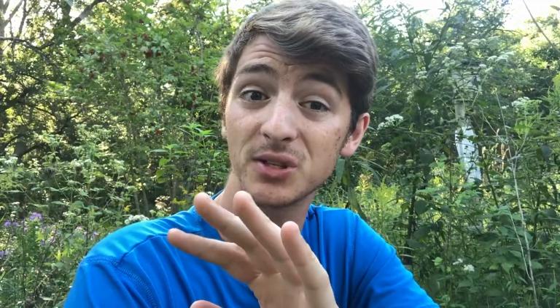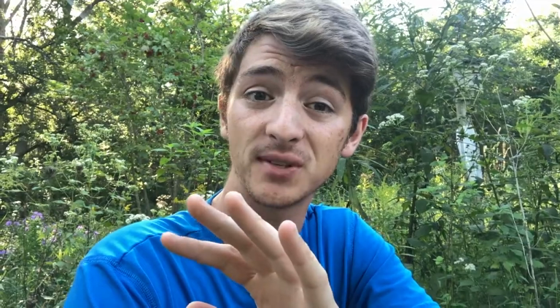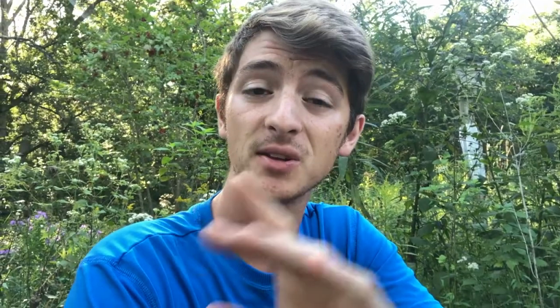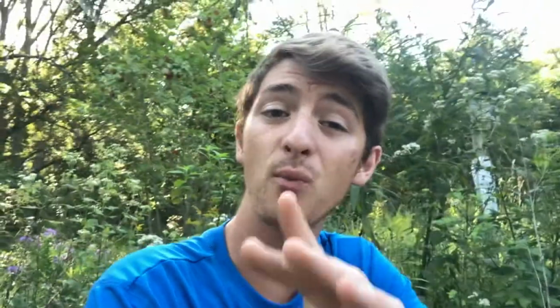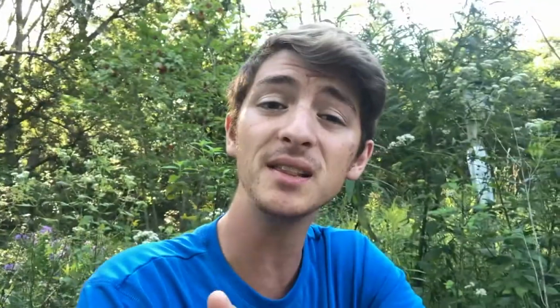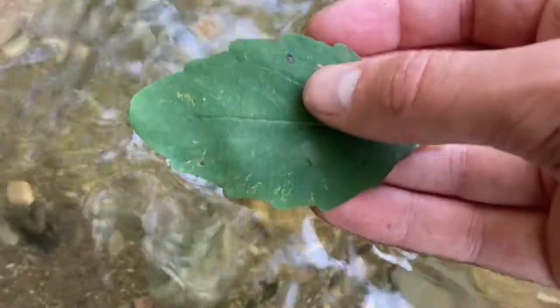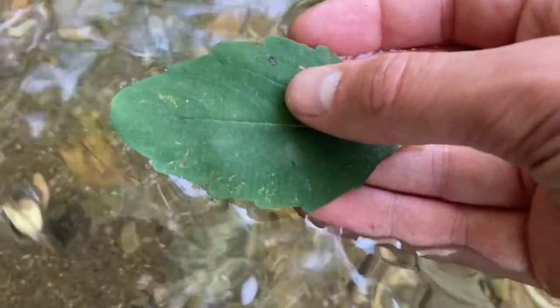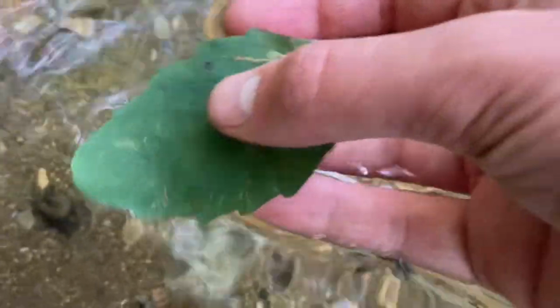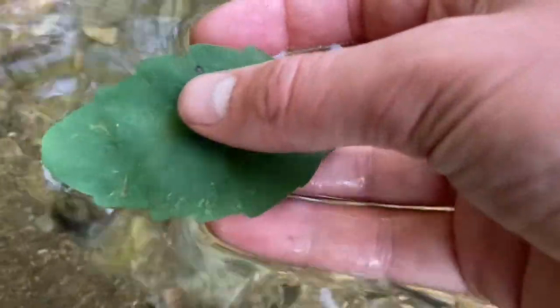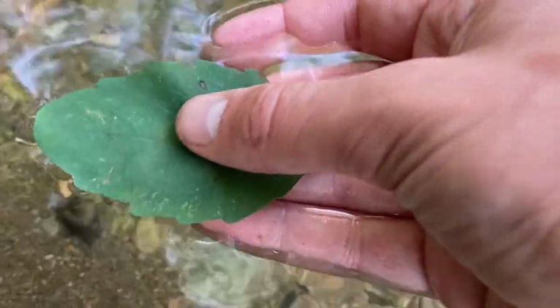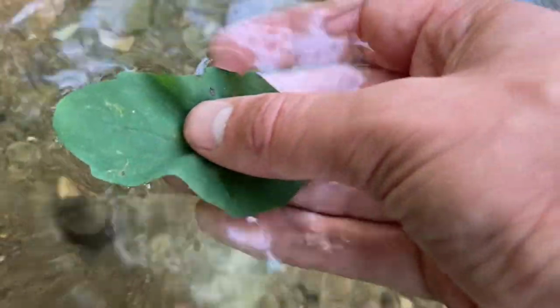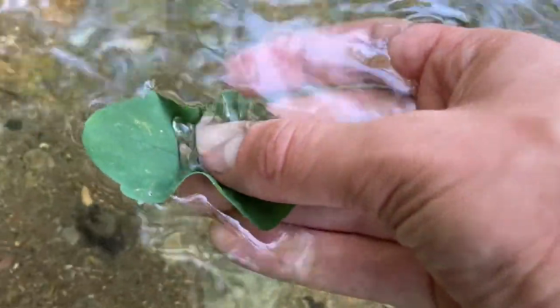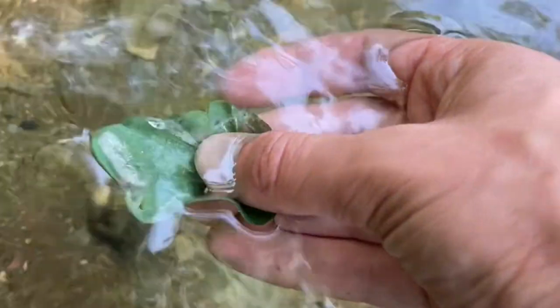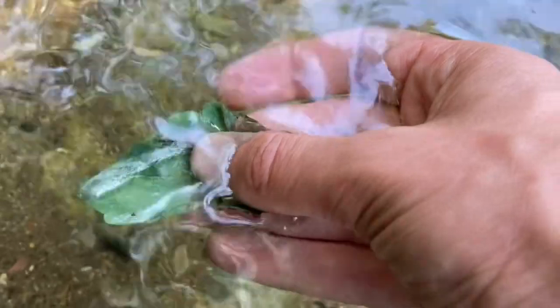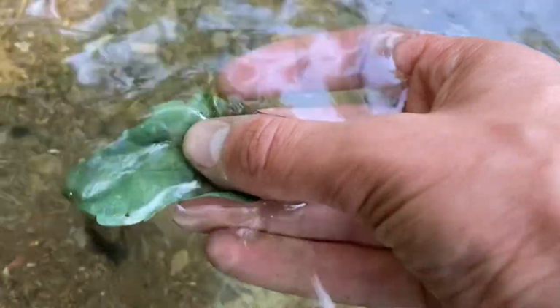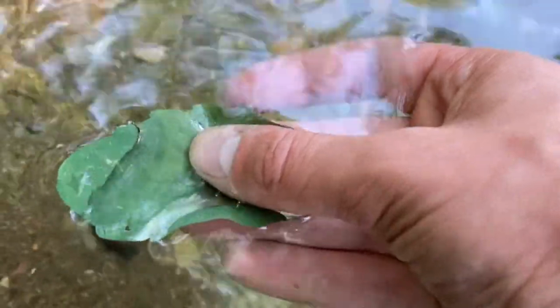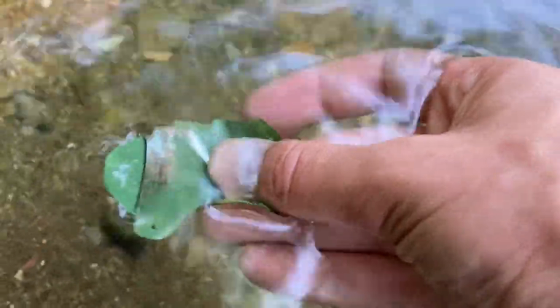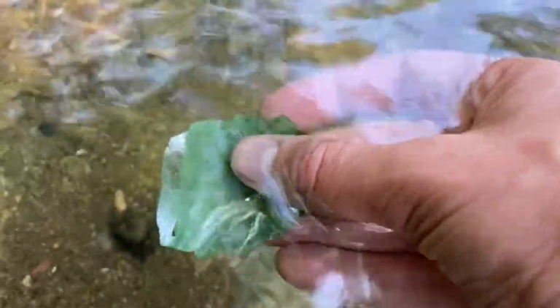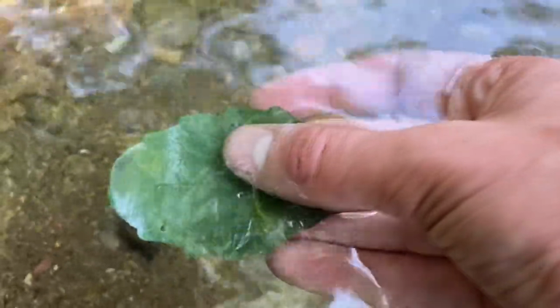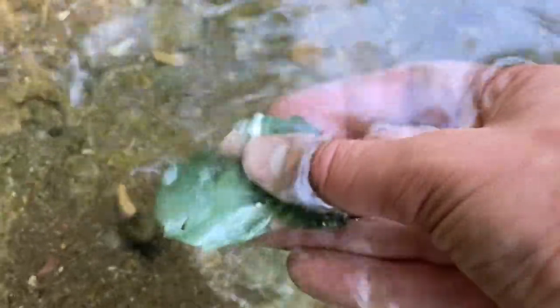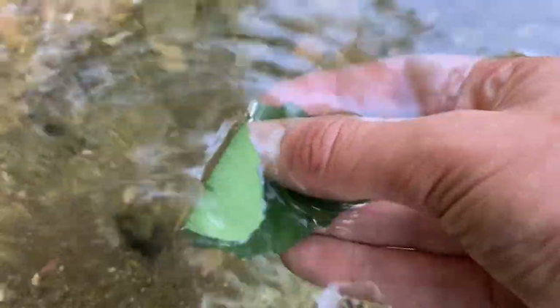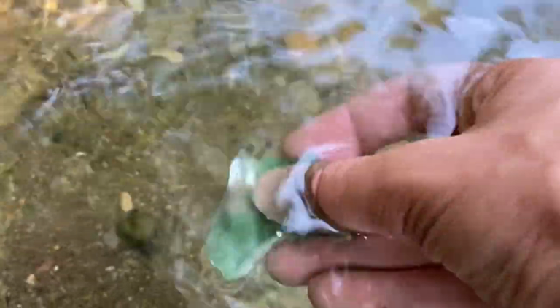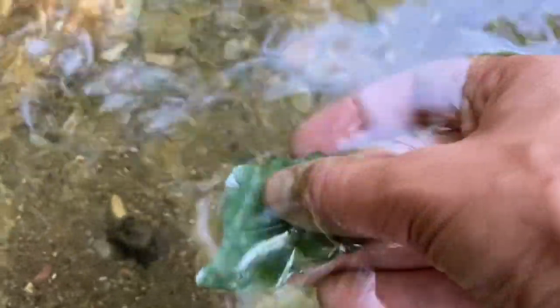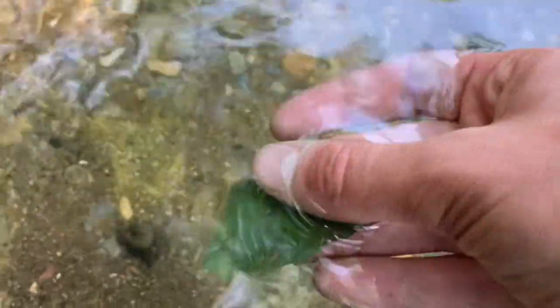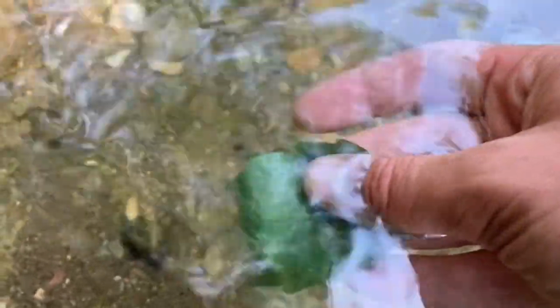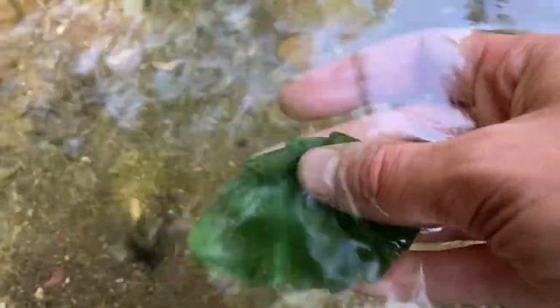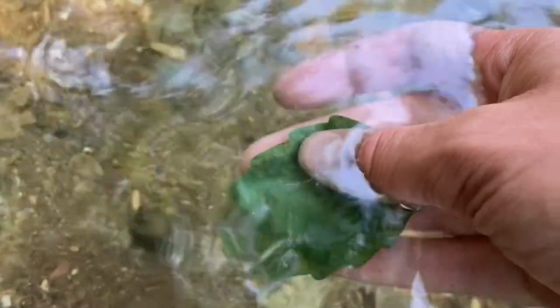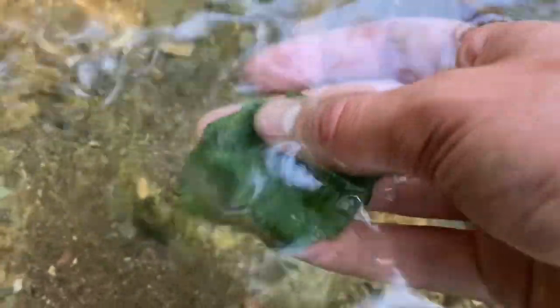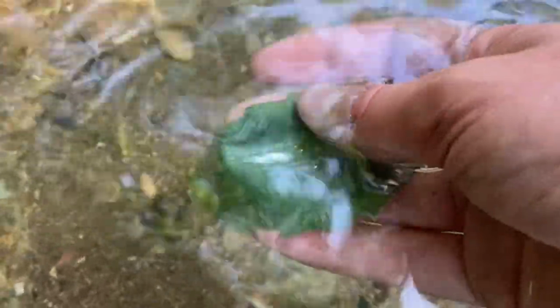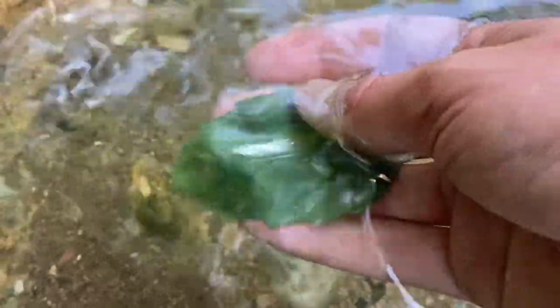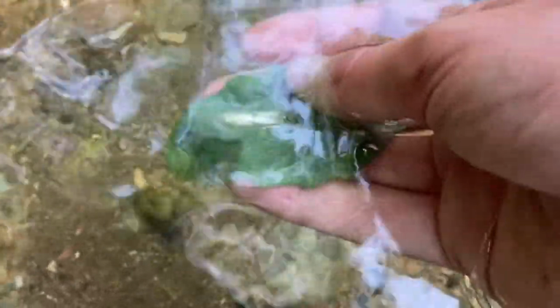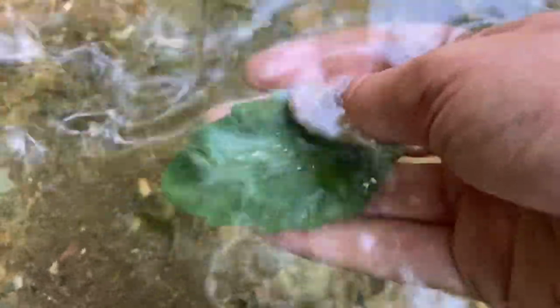They also have strange microscopic hairs on the surface, so that when the leaf is submerged, it actually traps air underneath them, showing an incredibly weird silvery sheen. This is probably where the name jewelweed actually comes from.